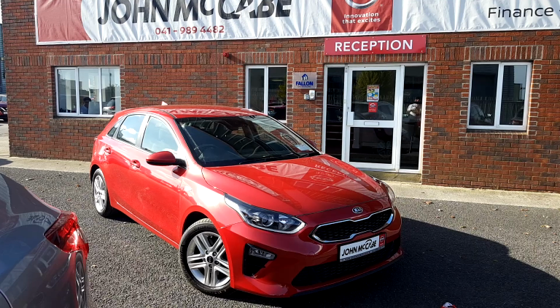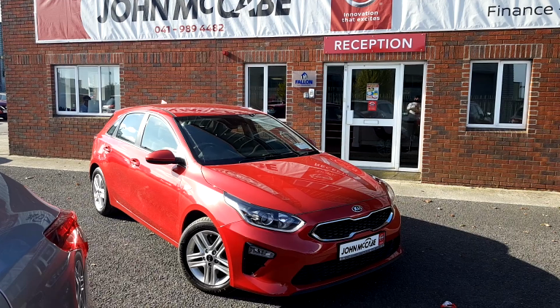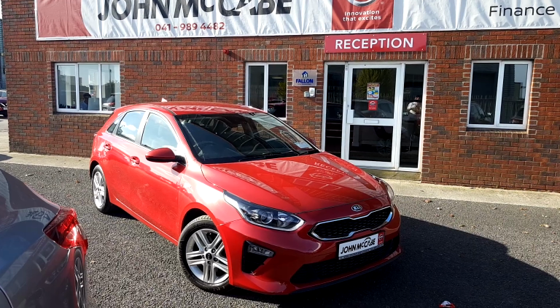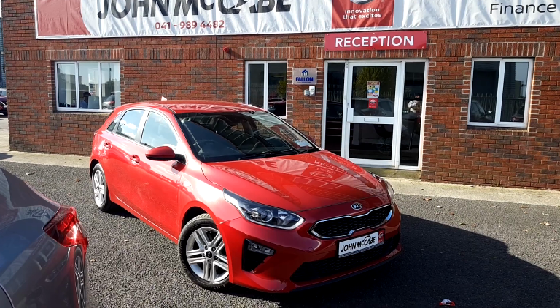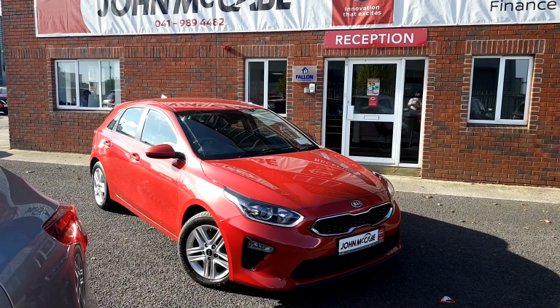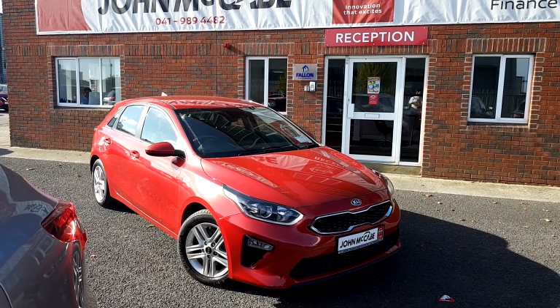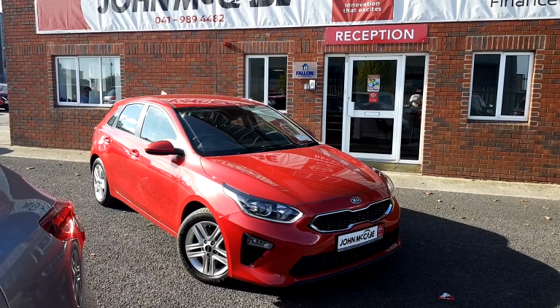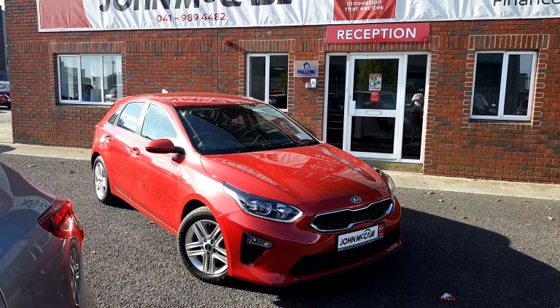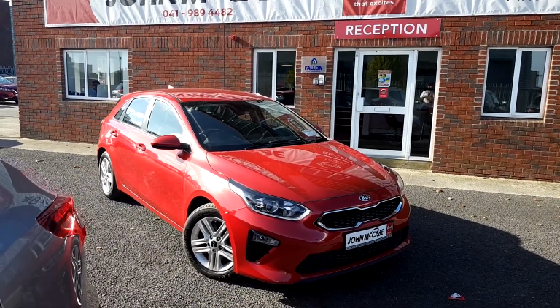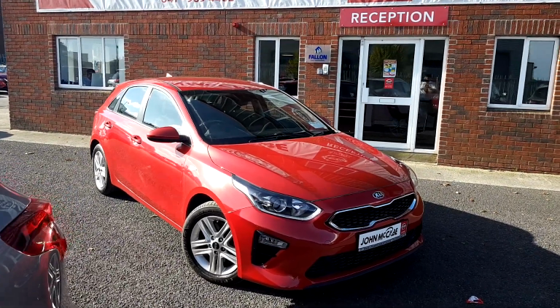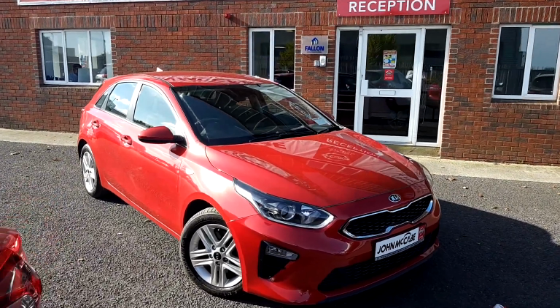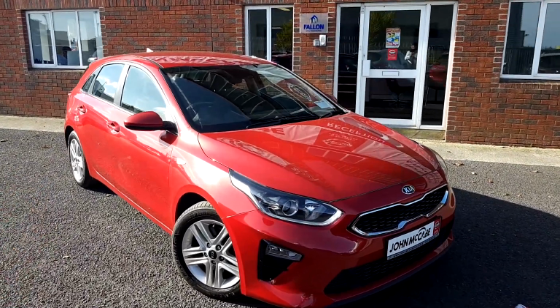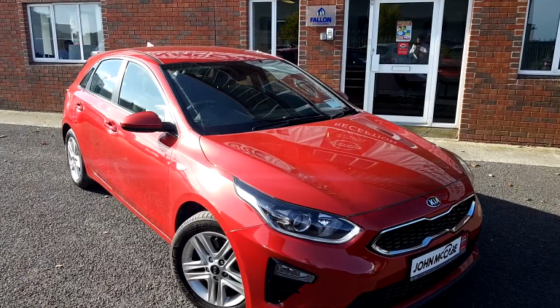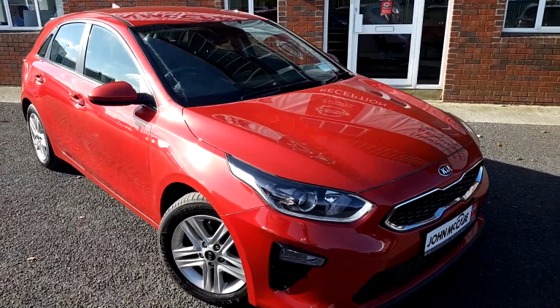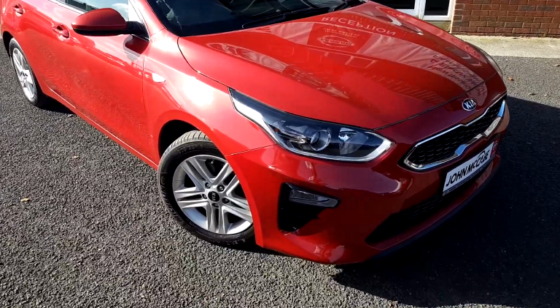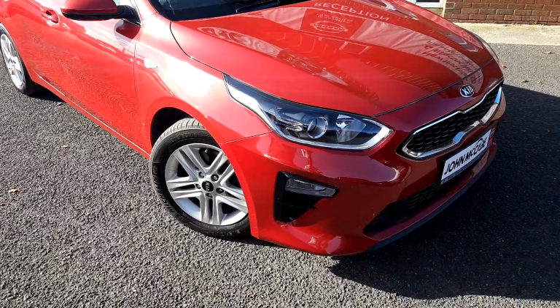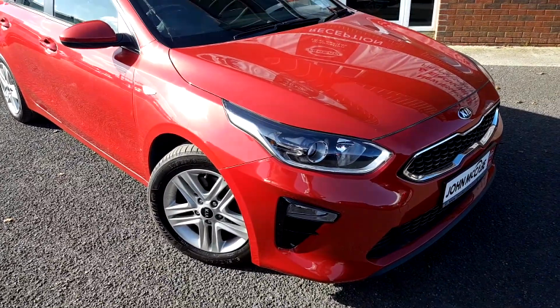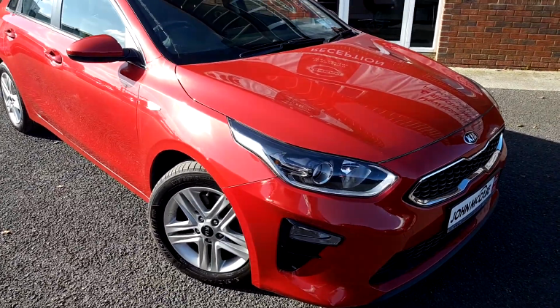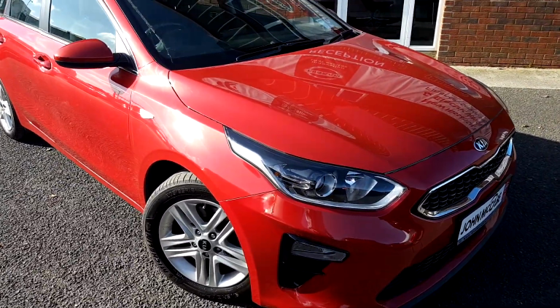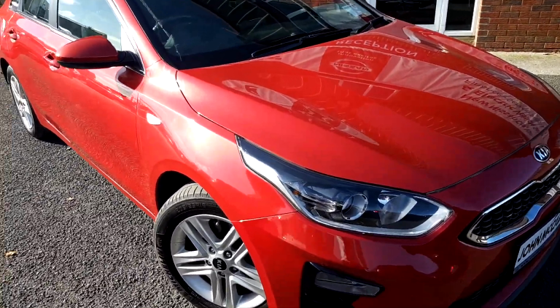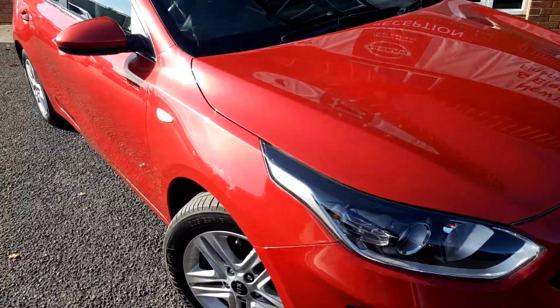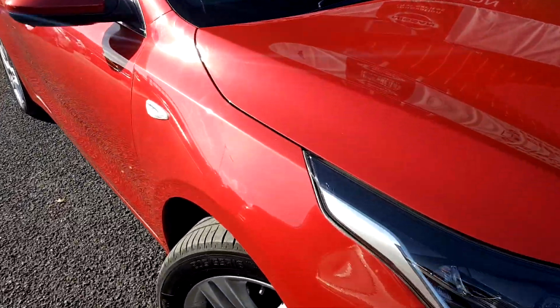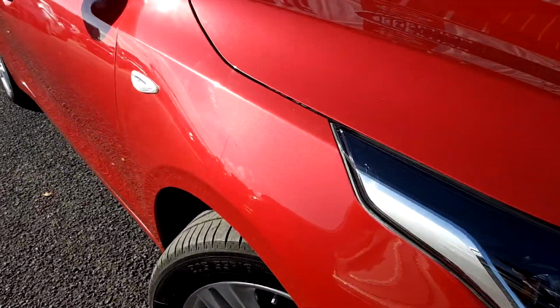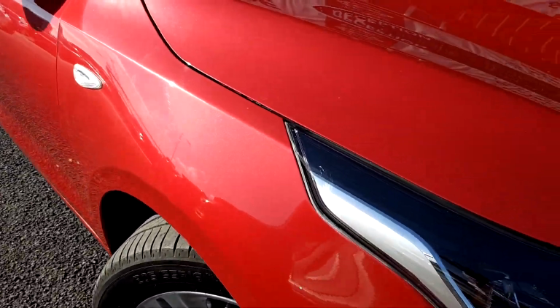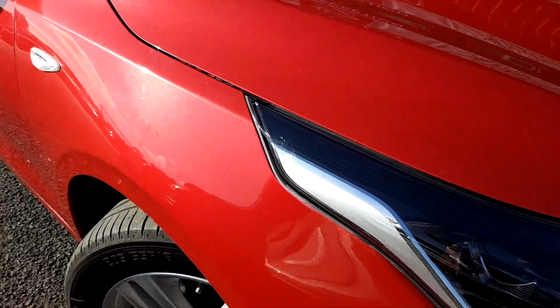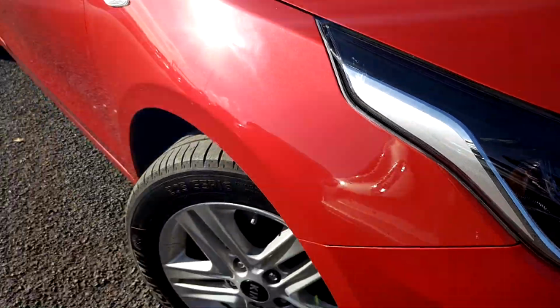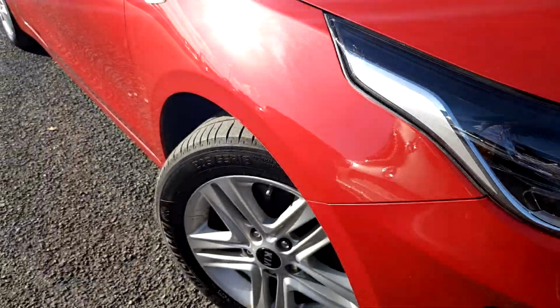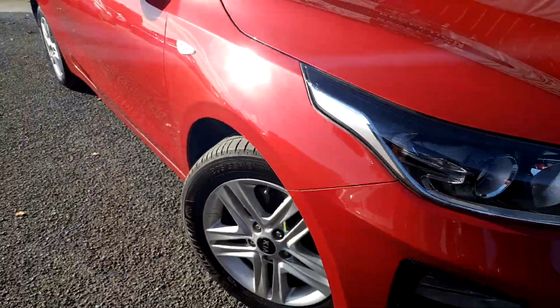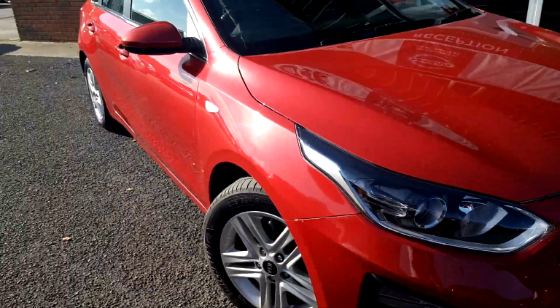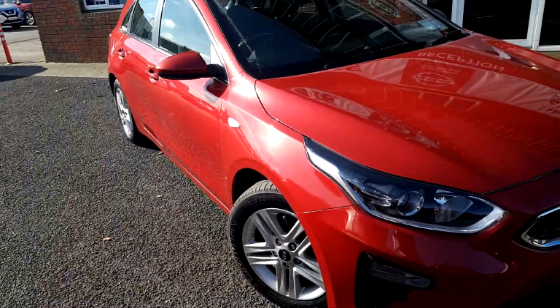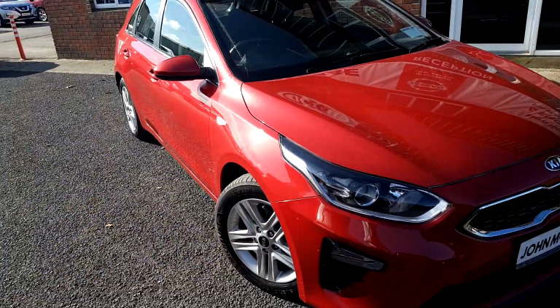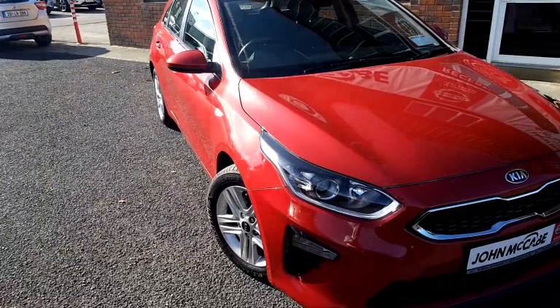Hi everyone, Mark here from John McCabe Nissan. Today I'd like to introduce our 191 Kia Ceed. It's finished in a beautiful red metallic — really, really striking color.